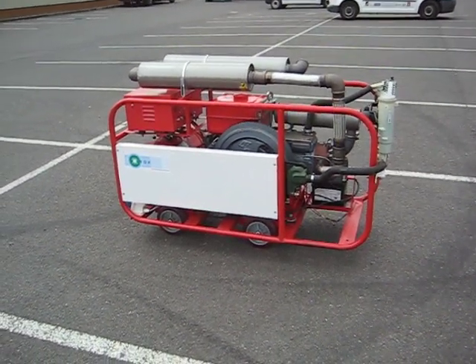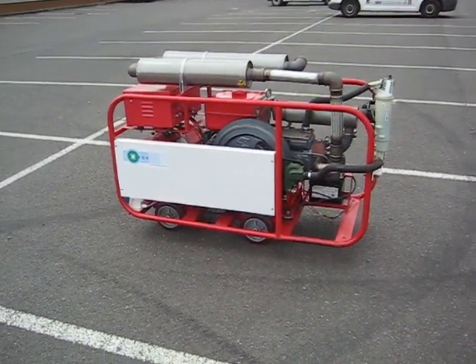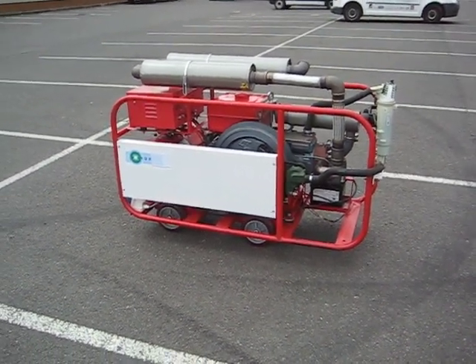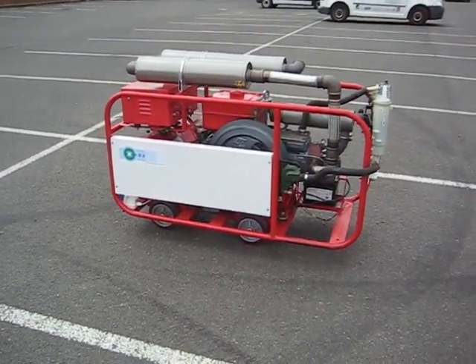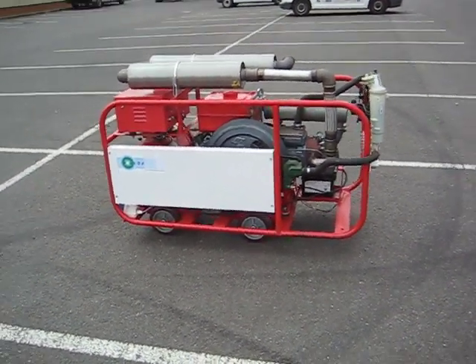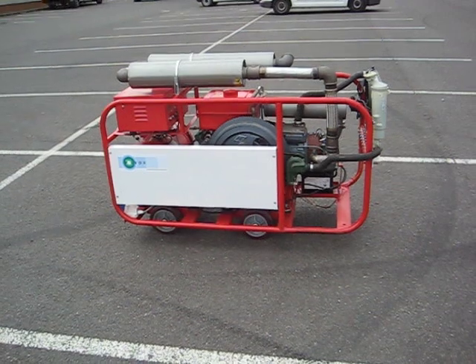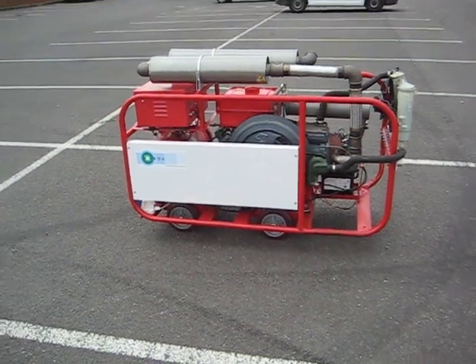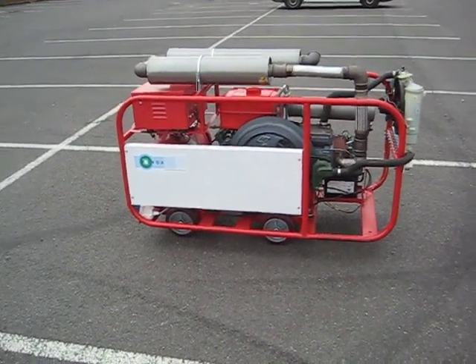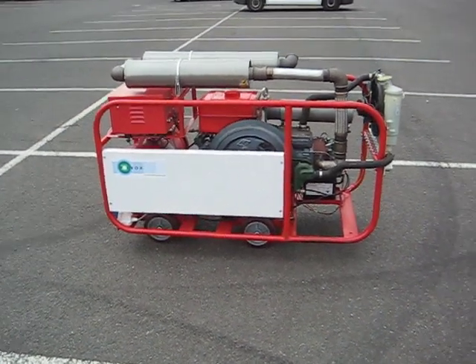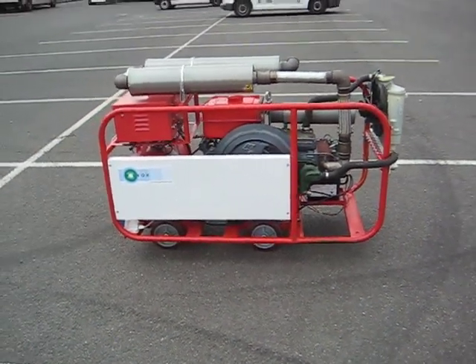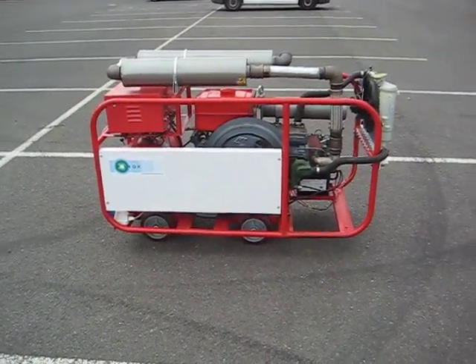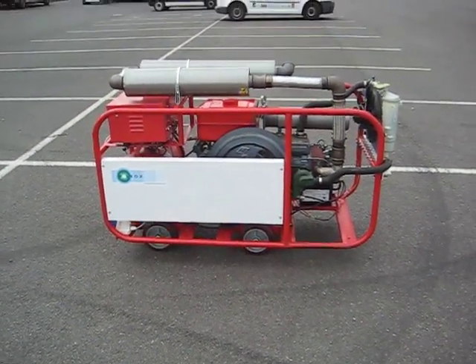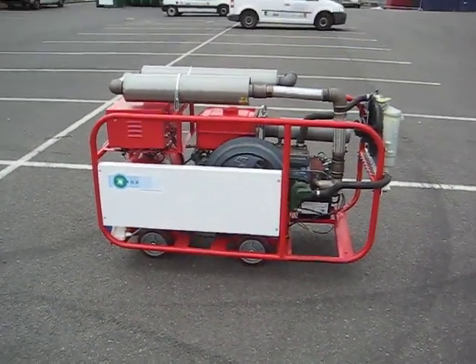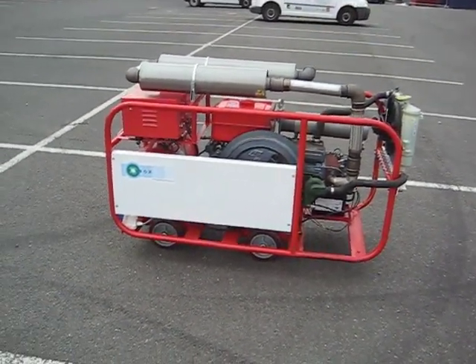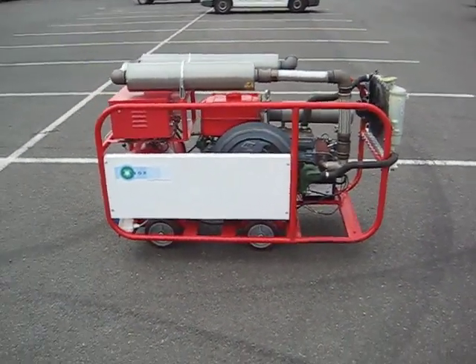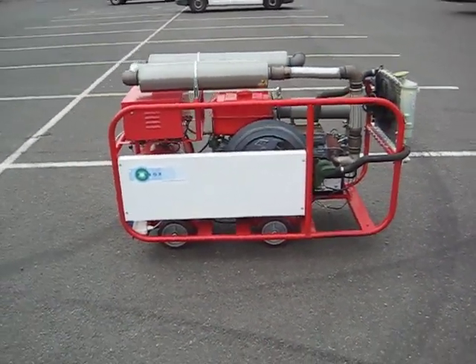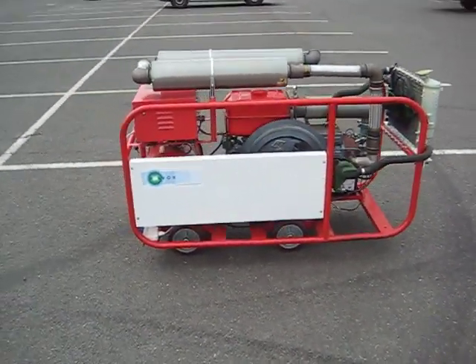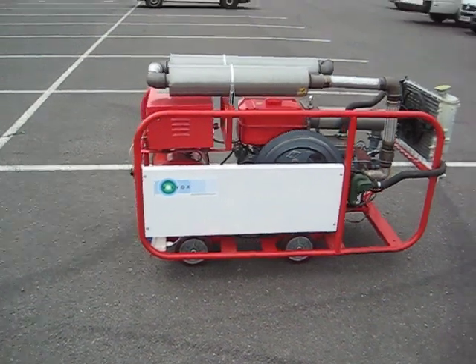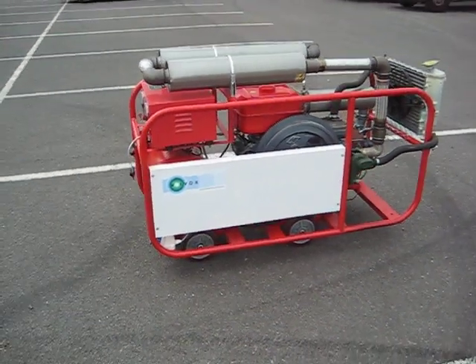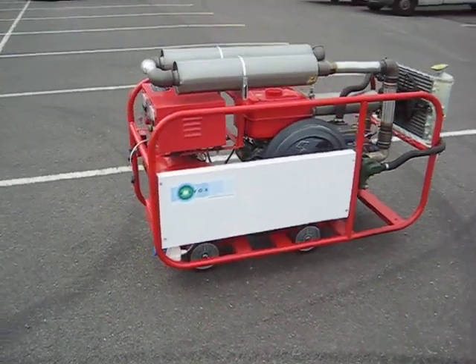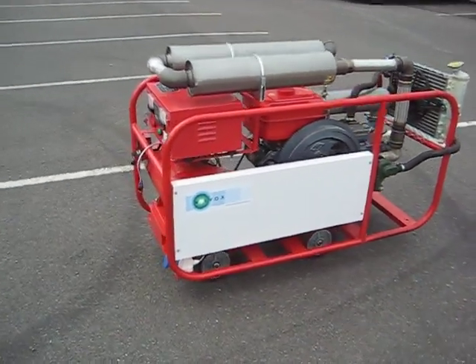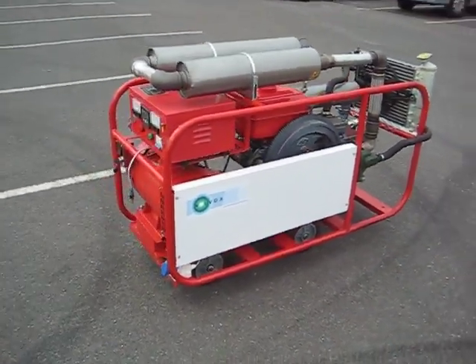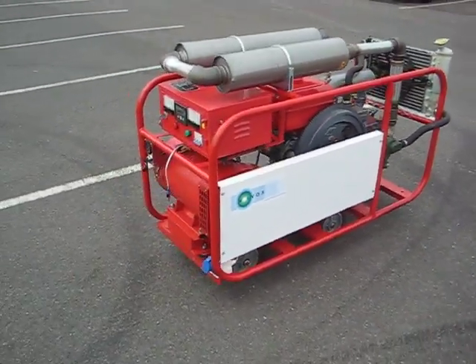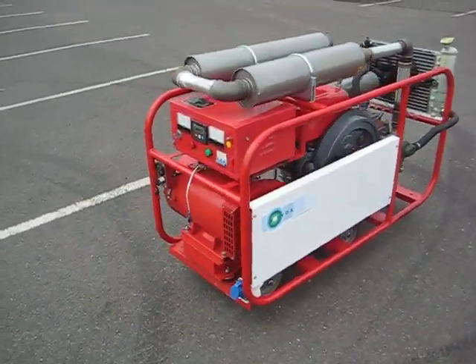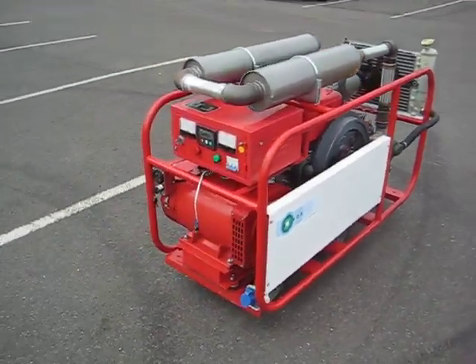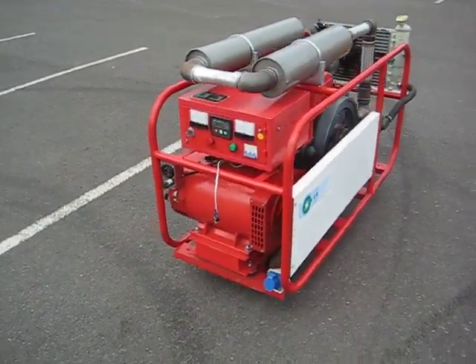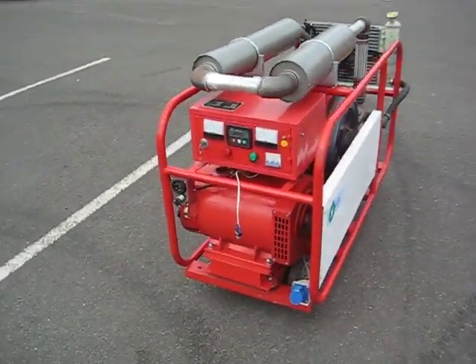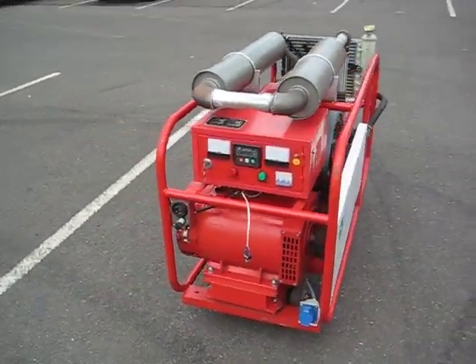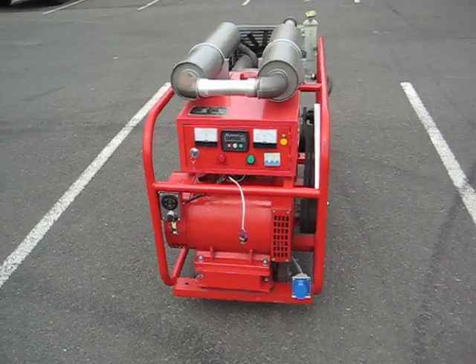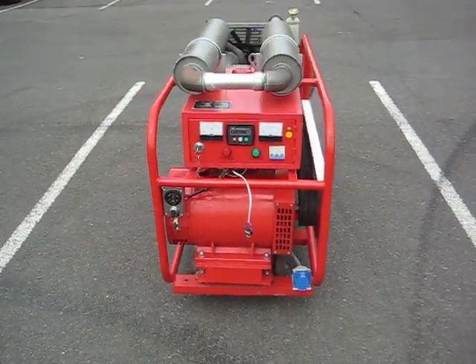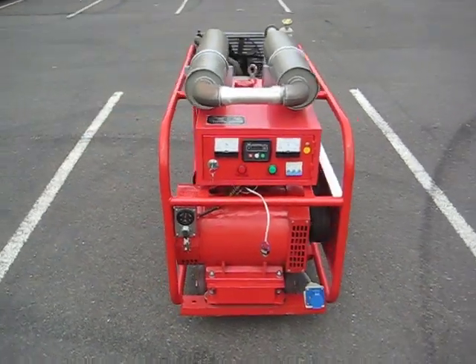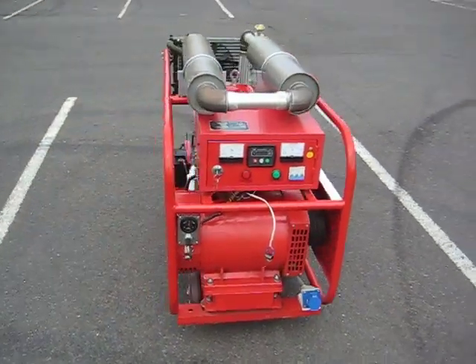Here we have a Volvox vegetable oil burning generator. We're in the car park of our warehouse at the moment and we're going to give it a quick test run.